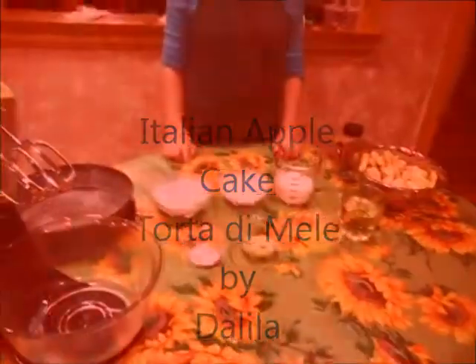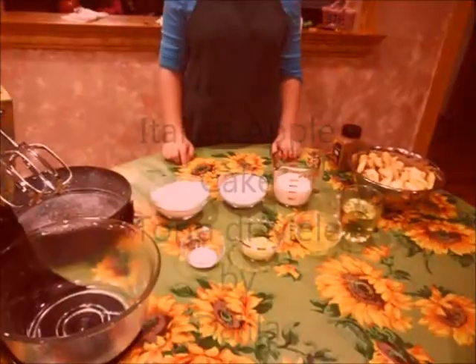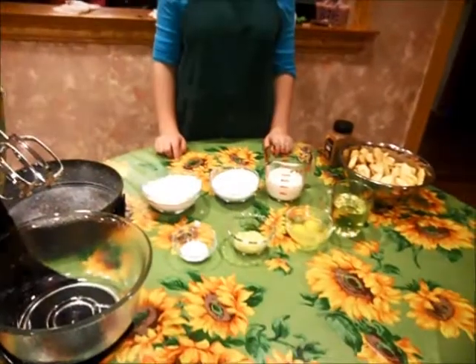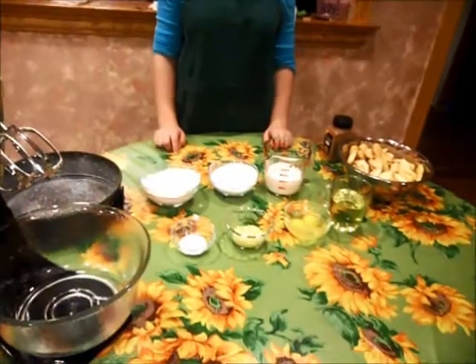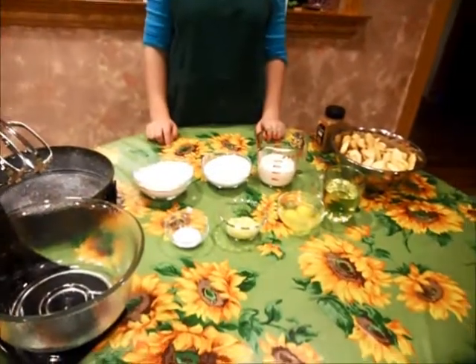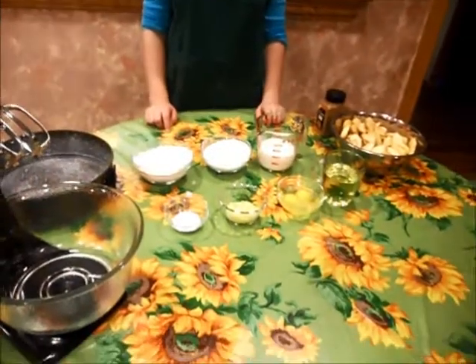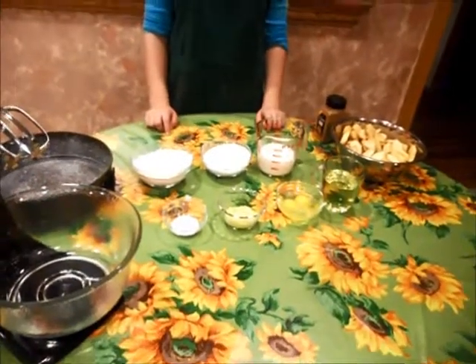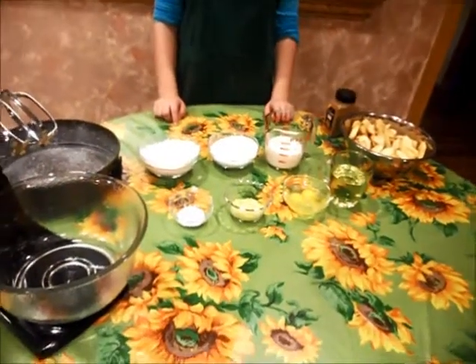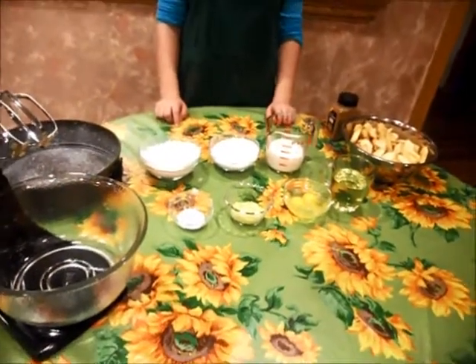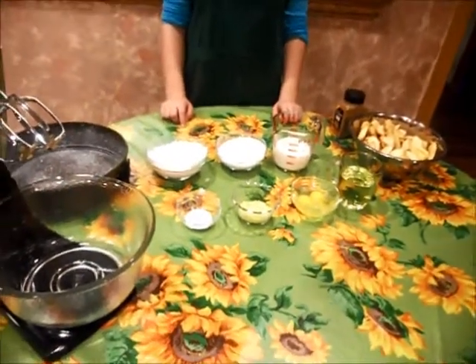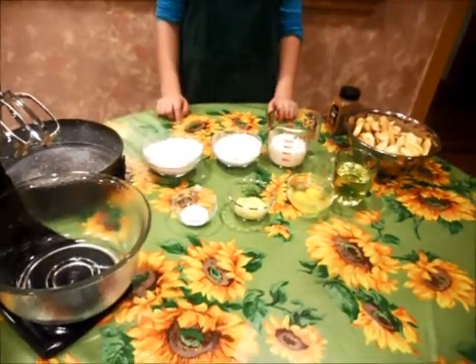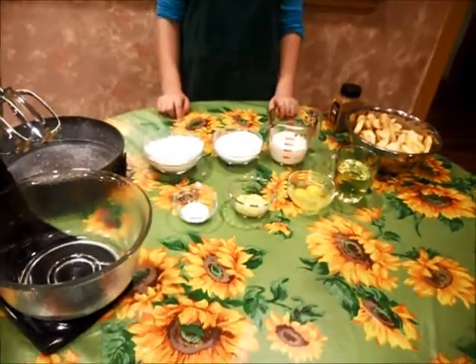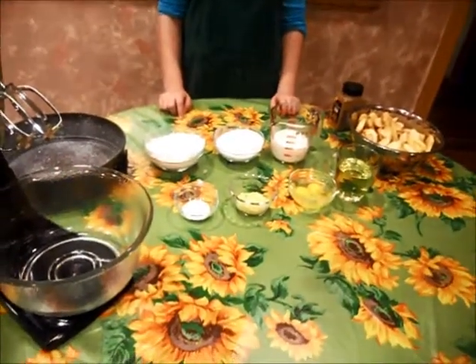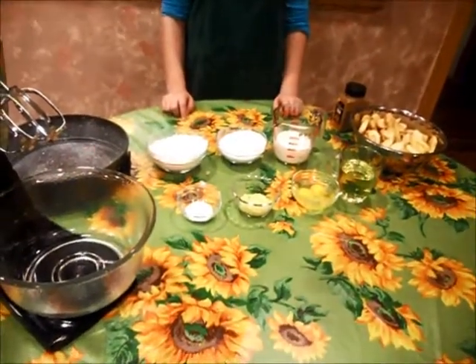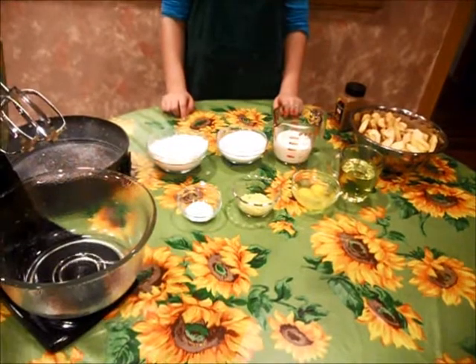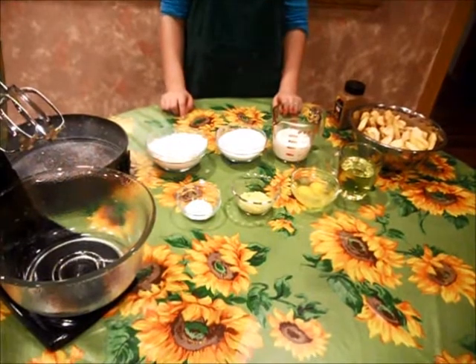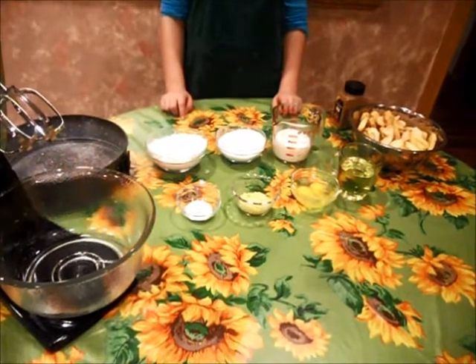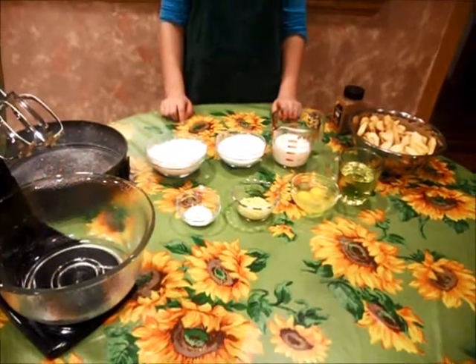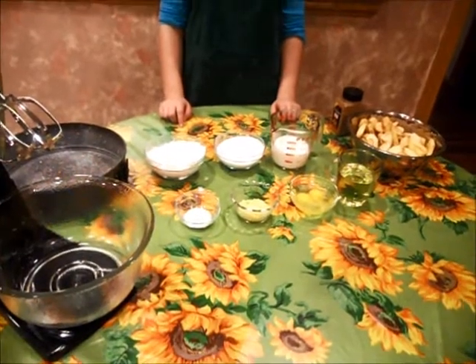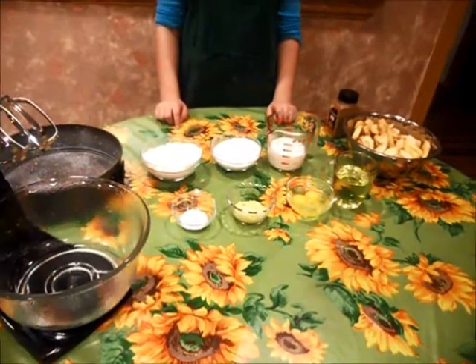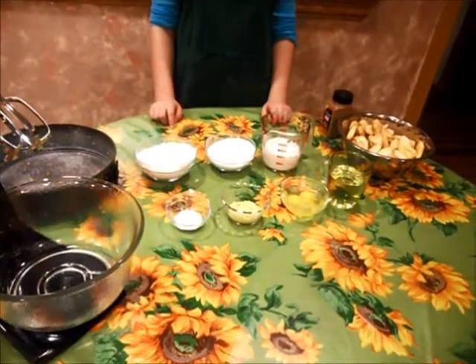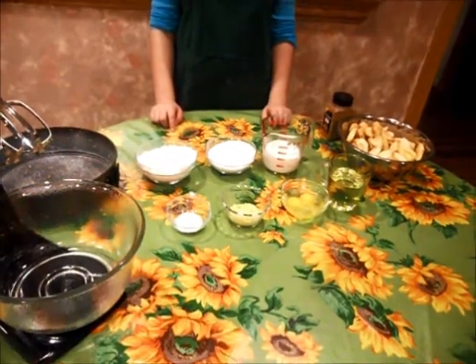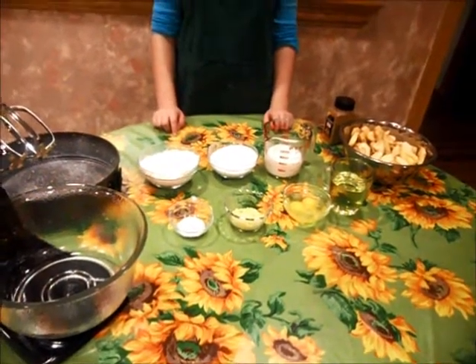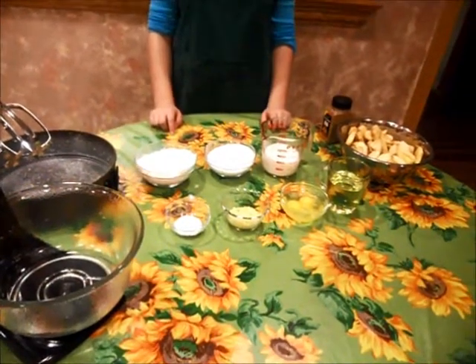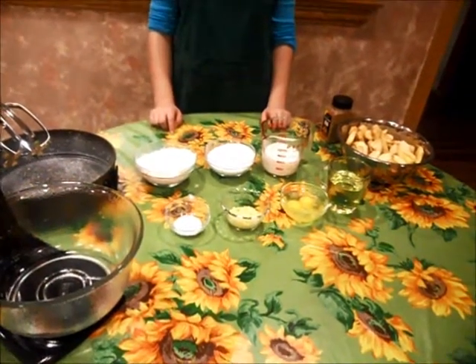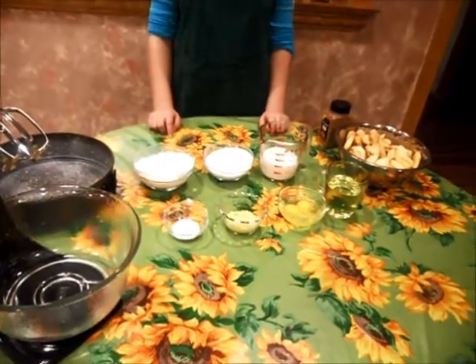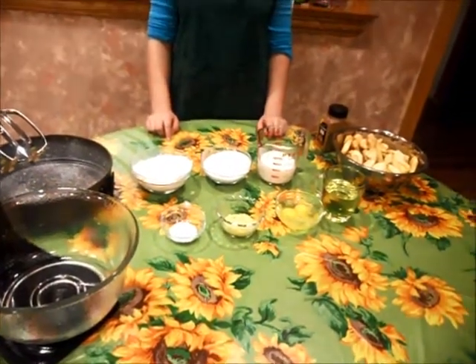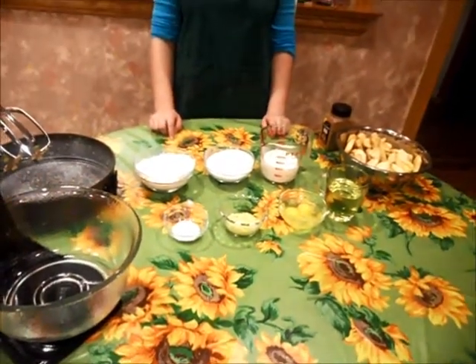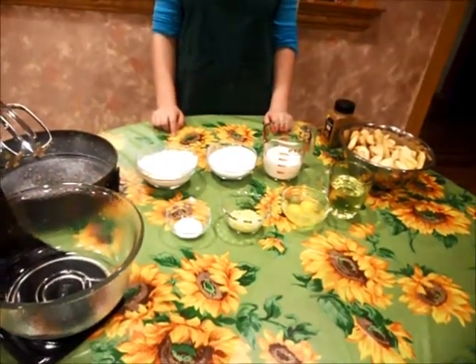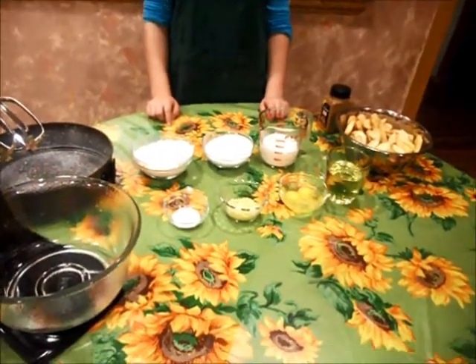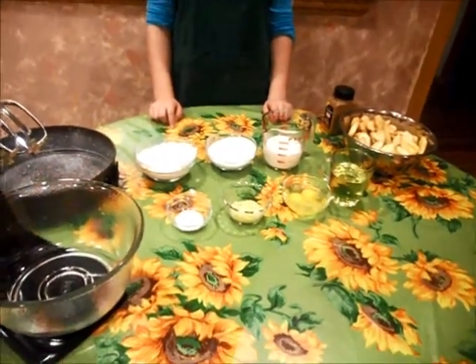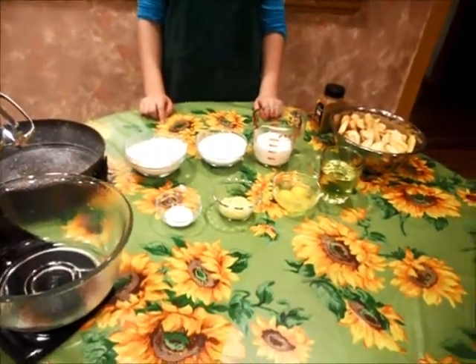Hello, my name is Dyla. Today we will be making Italian apple cake. It's an antique recipe from my family.